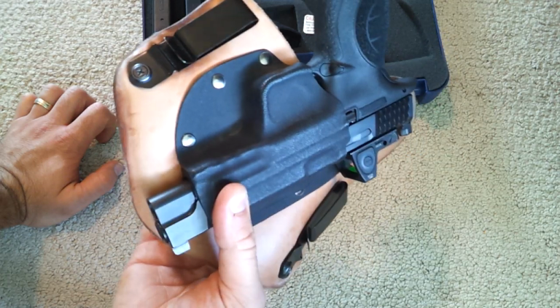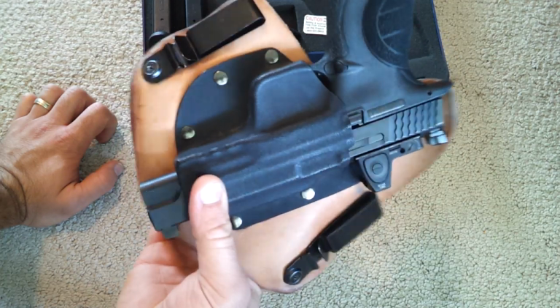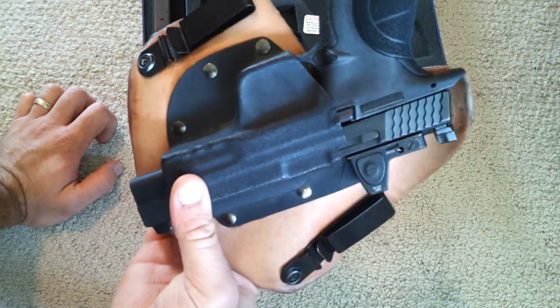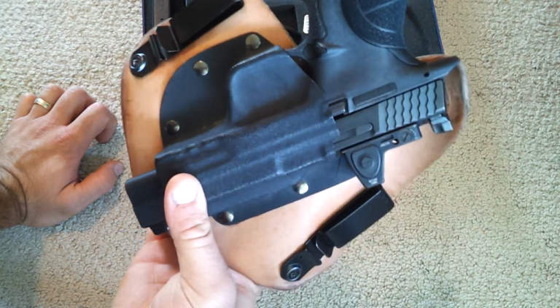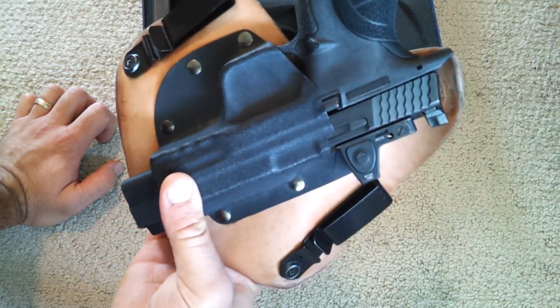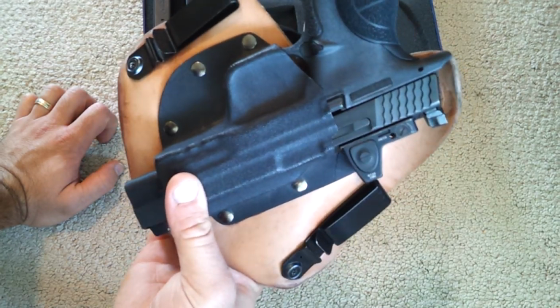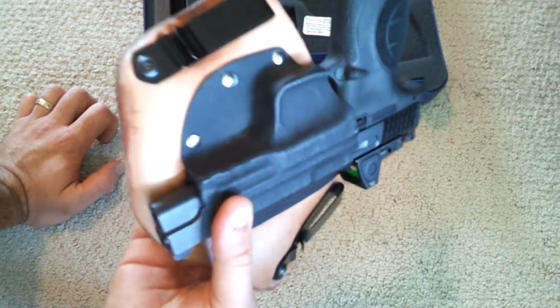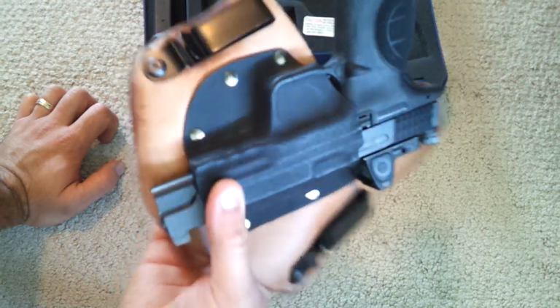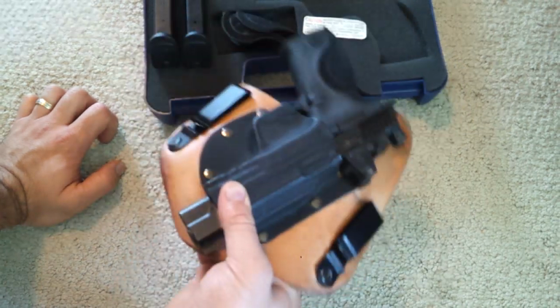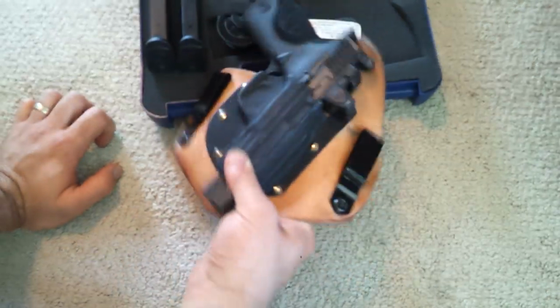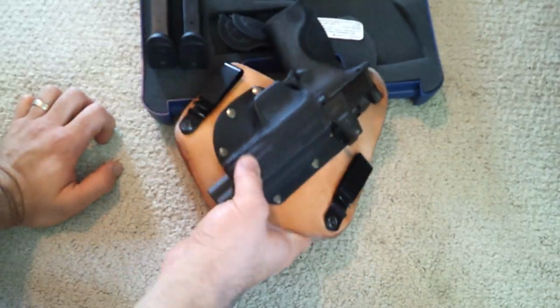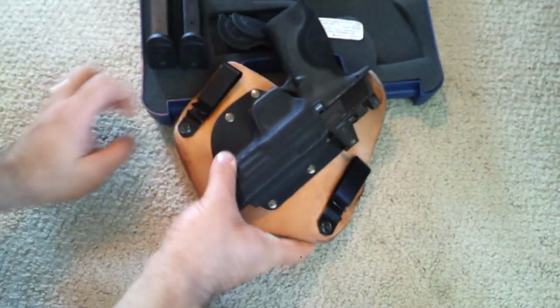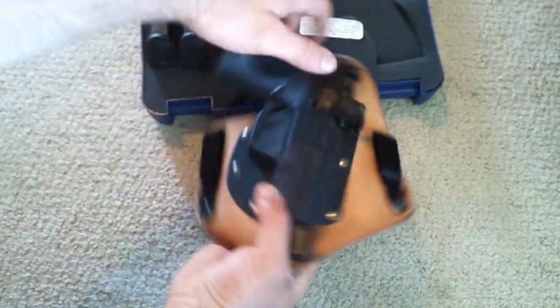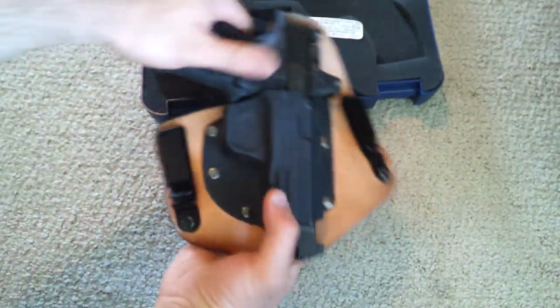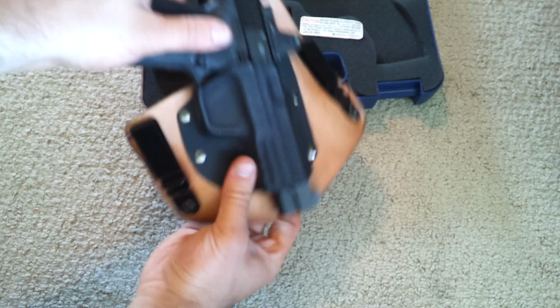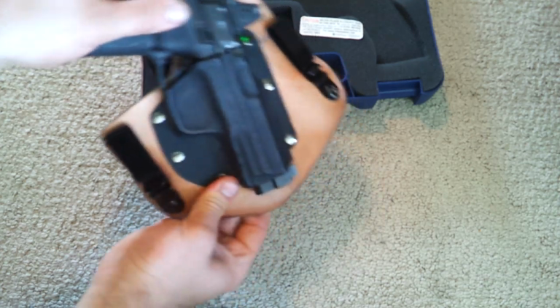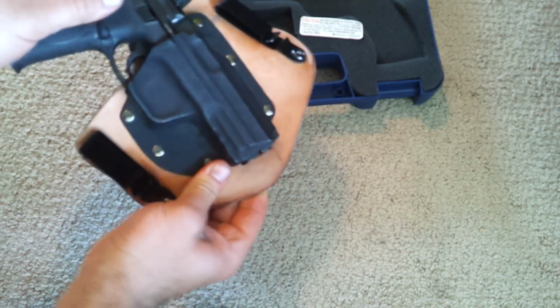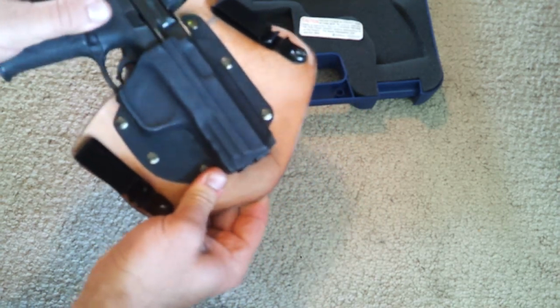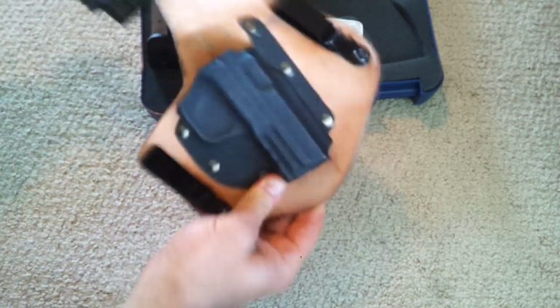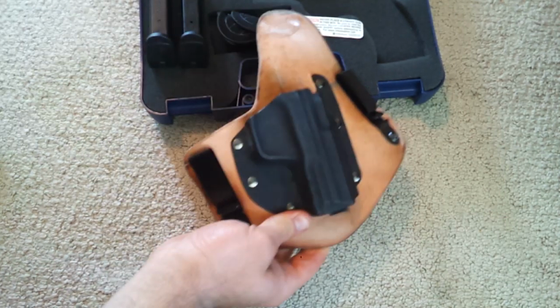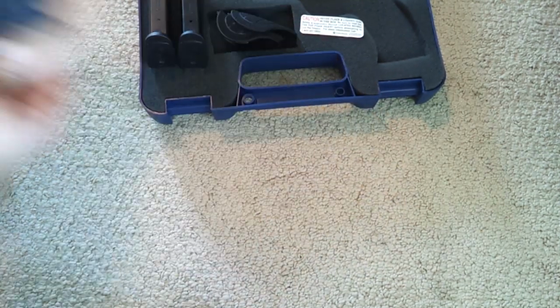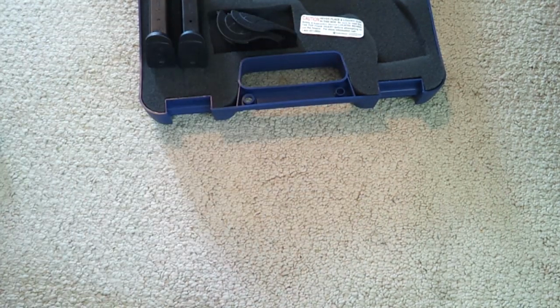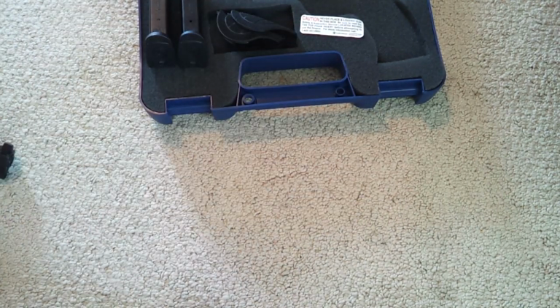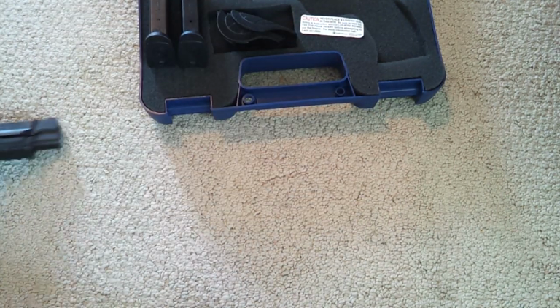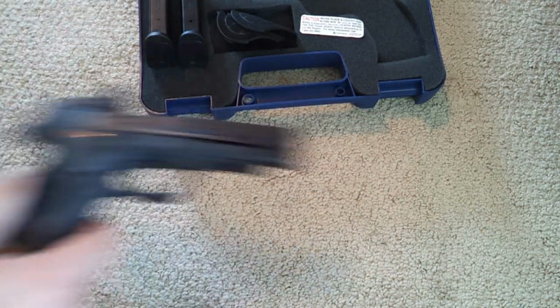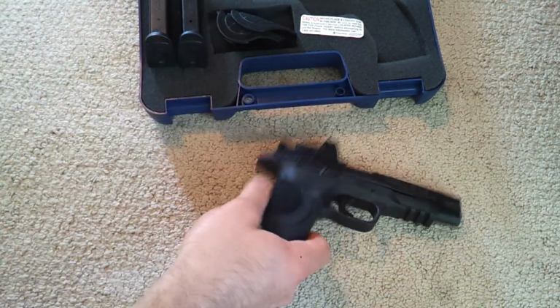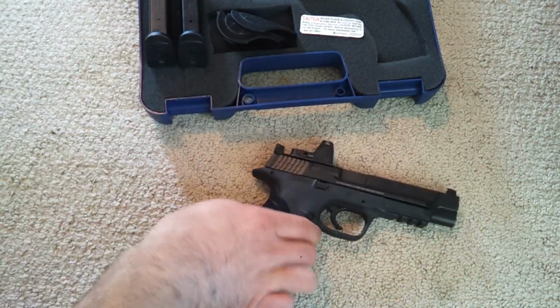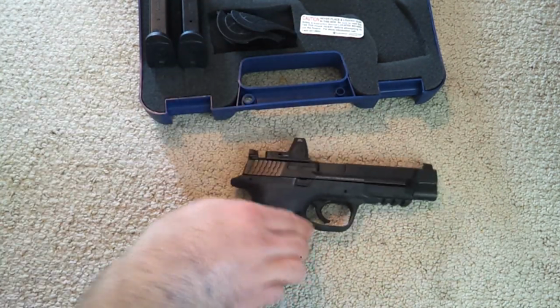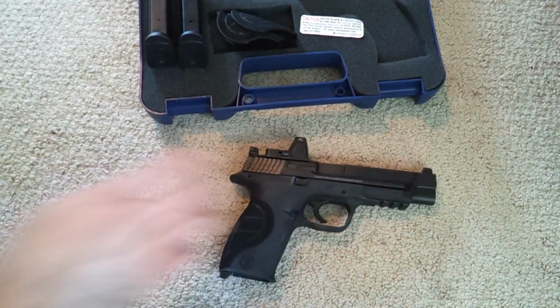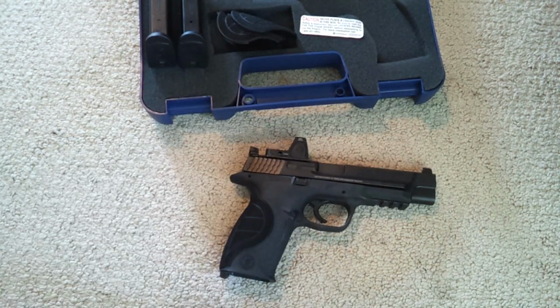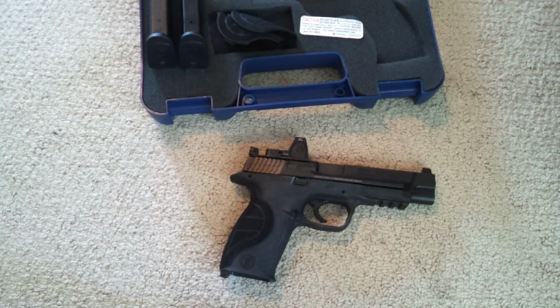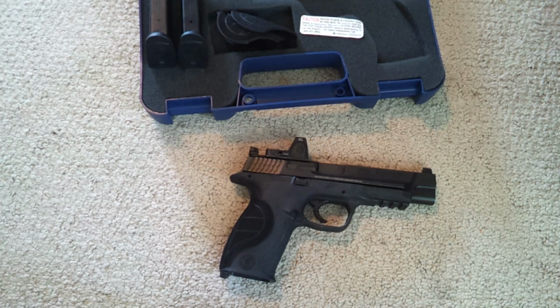Just to carry a competition gun concealed — I know it's kind of ridiculous — but just to say that you can do it, I think that's kind of cool.